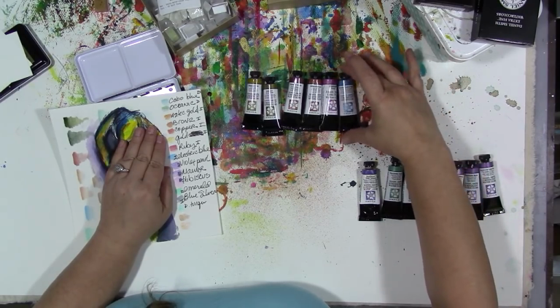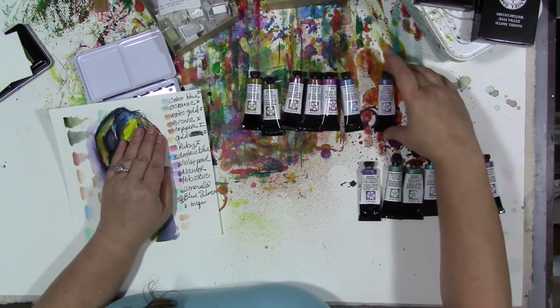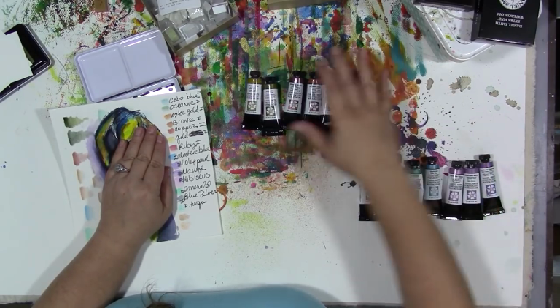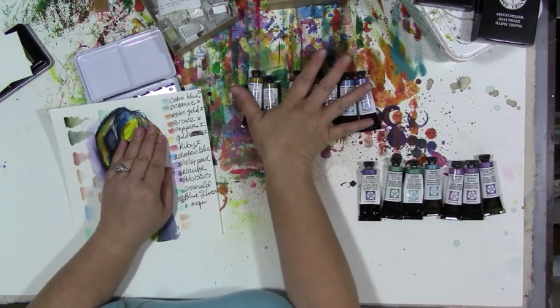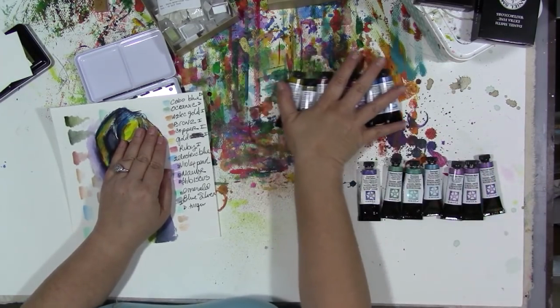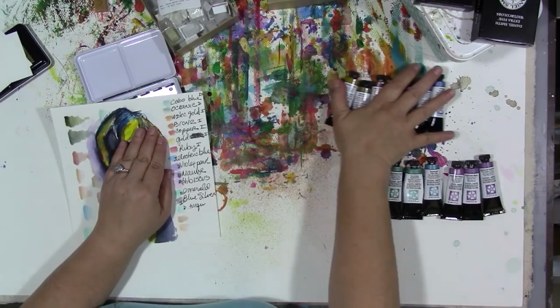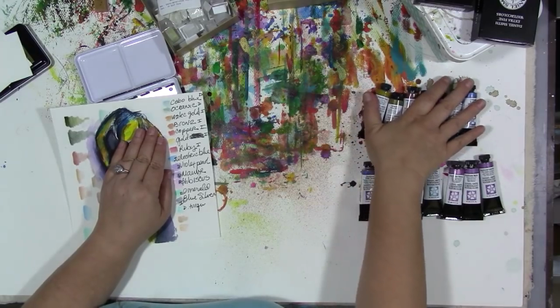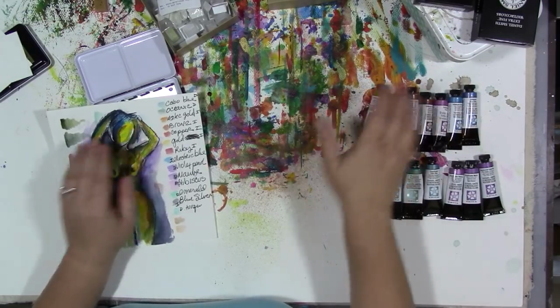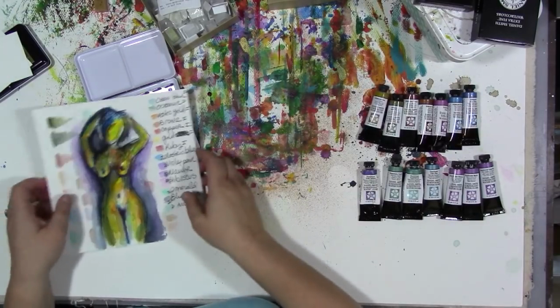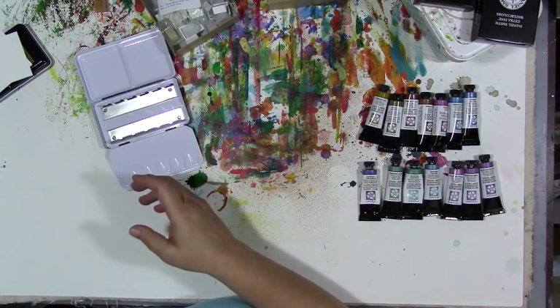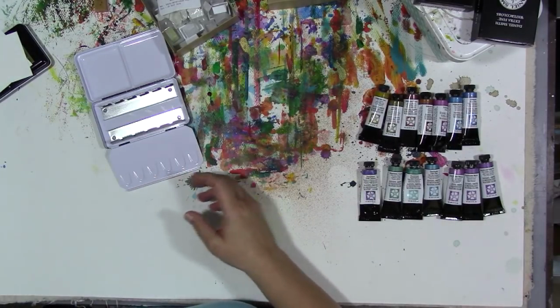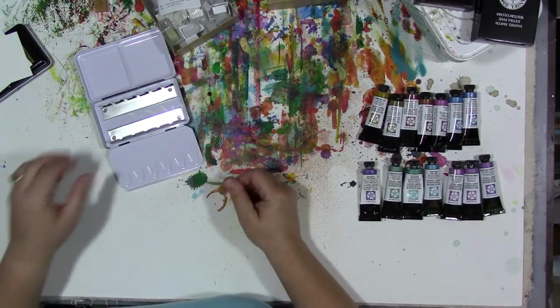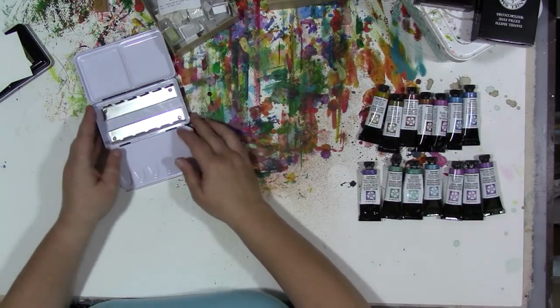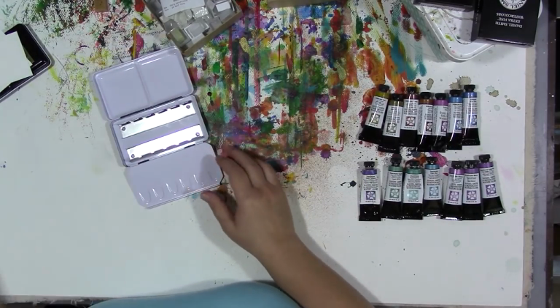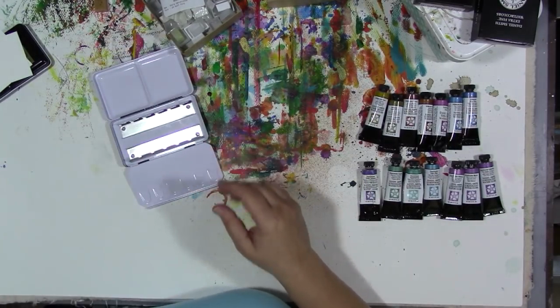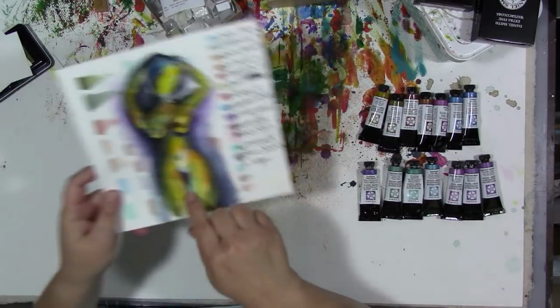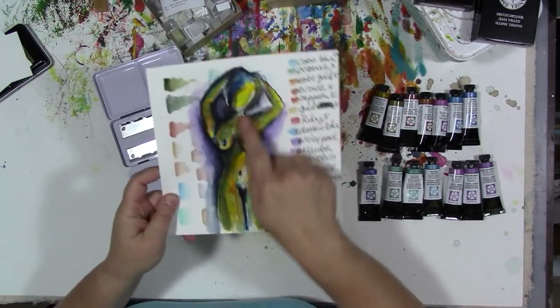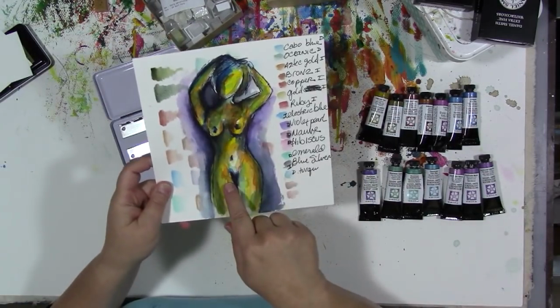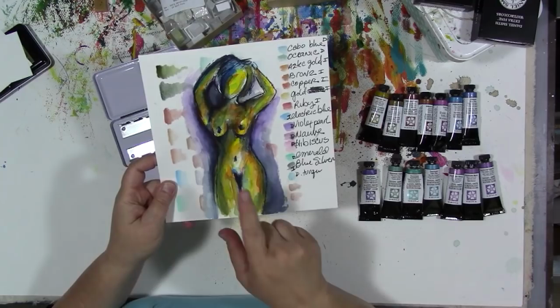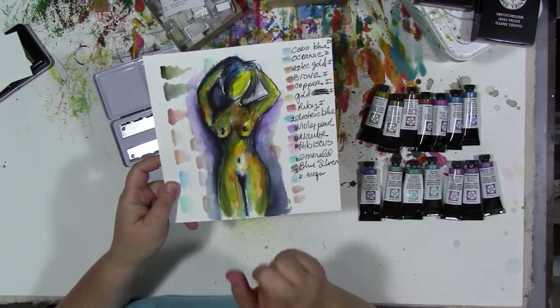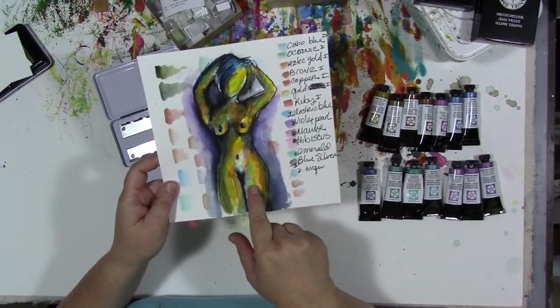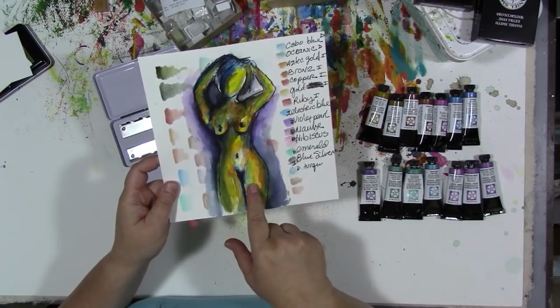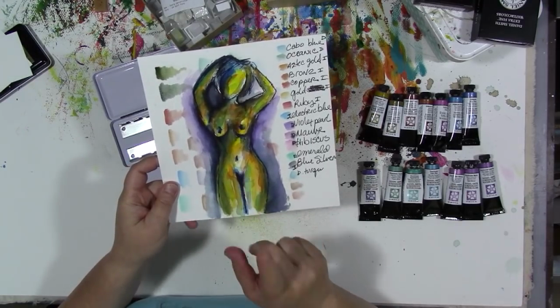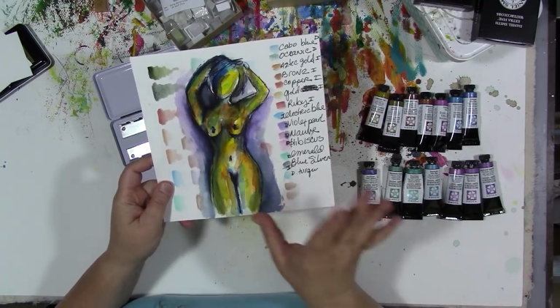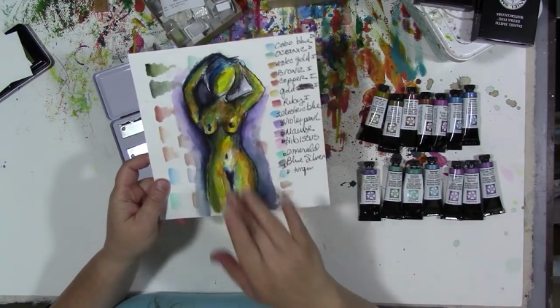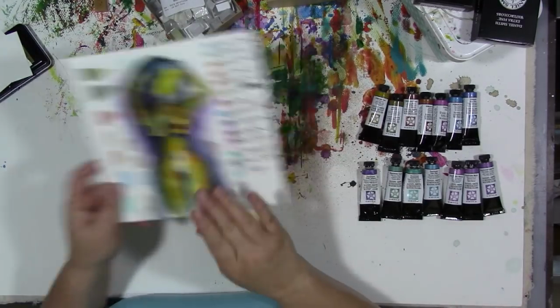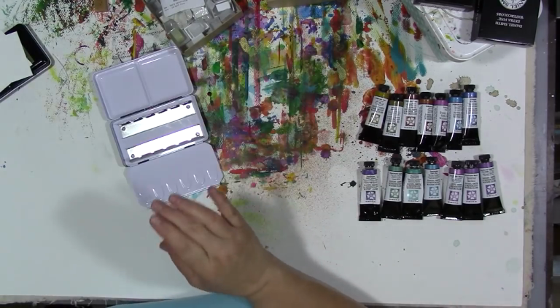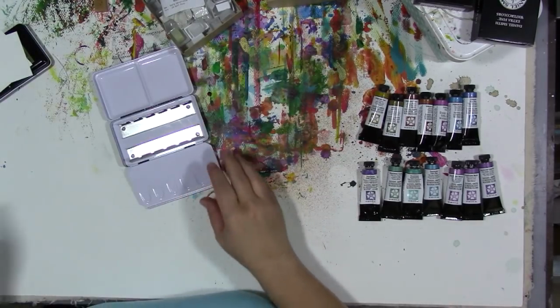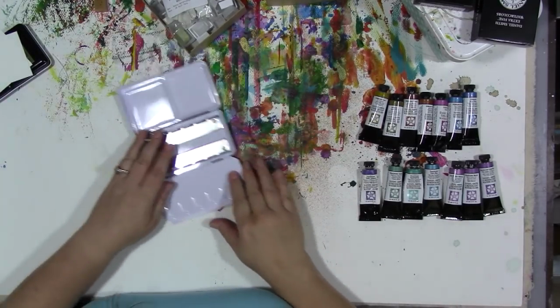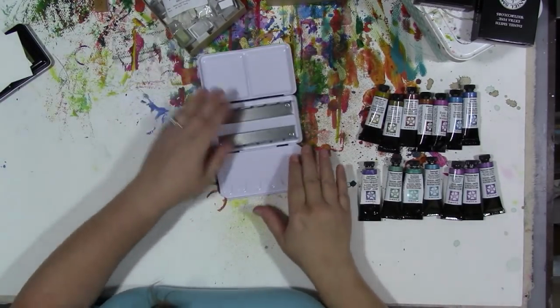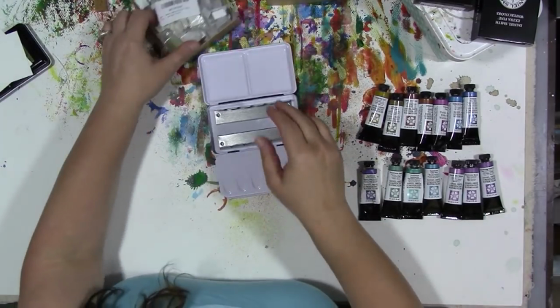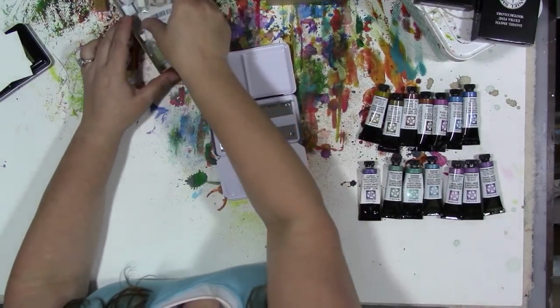Then electric blue and blue silver. So we're going to put them in our box like that. And before somebody asks — this painting was done with Prima paints, this was not done with Daniel Smith paints.